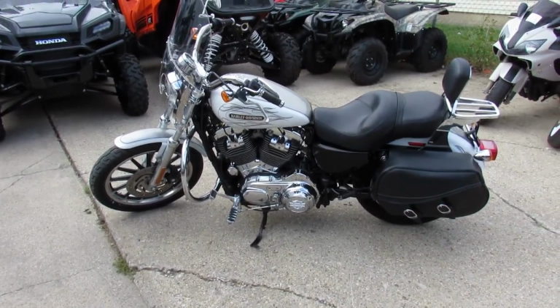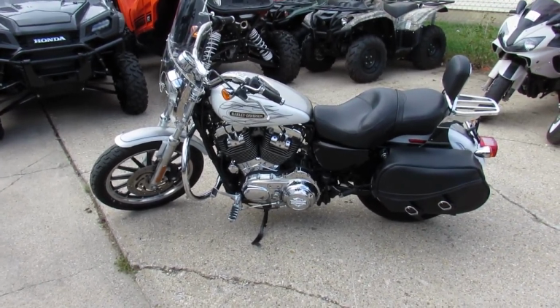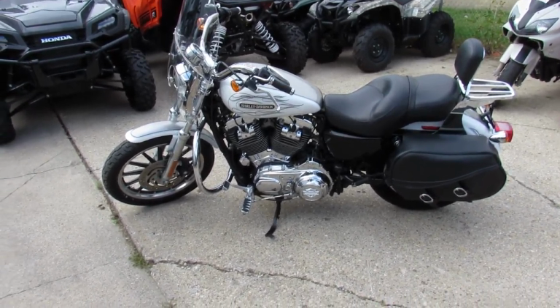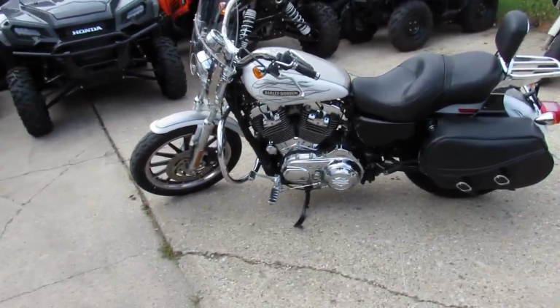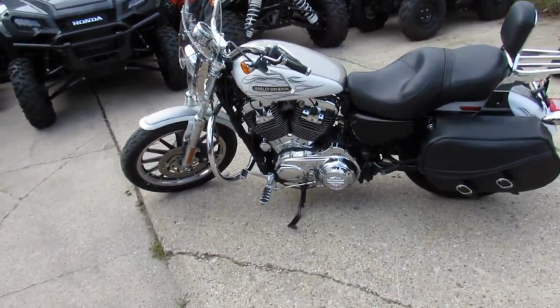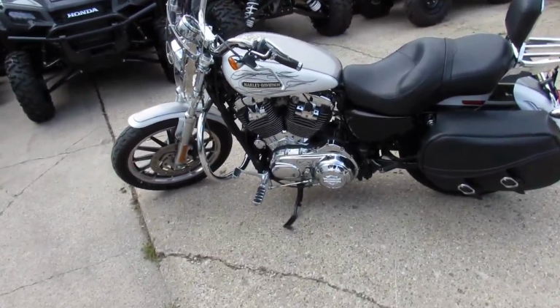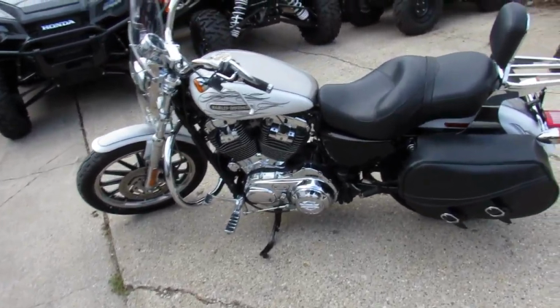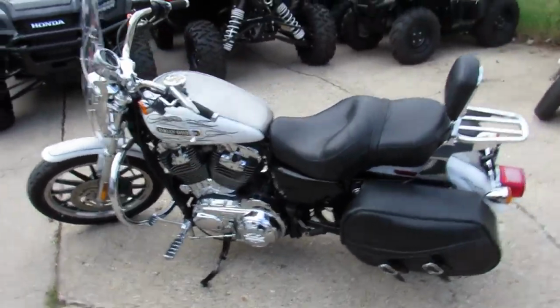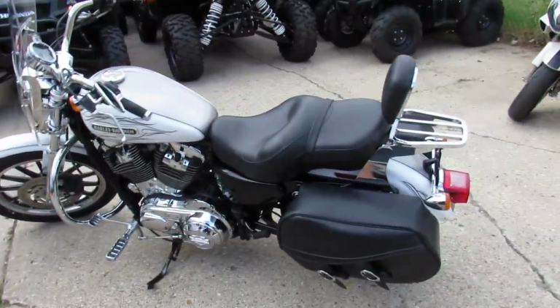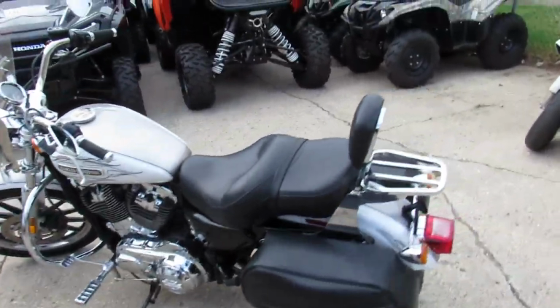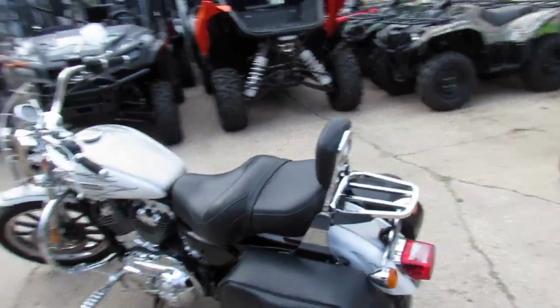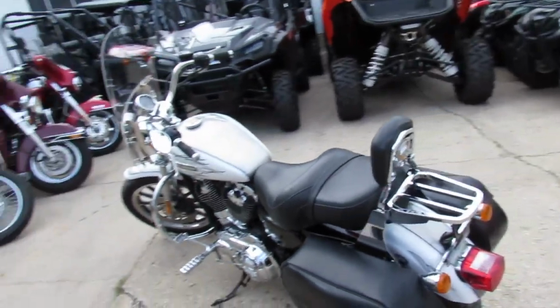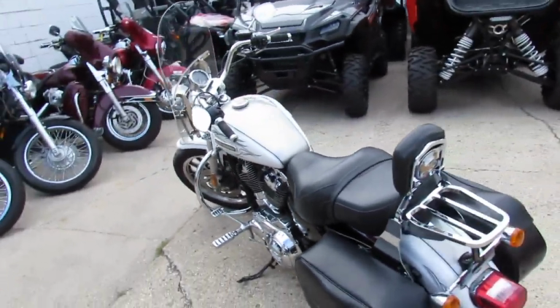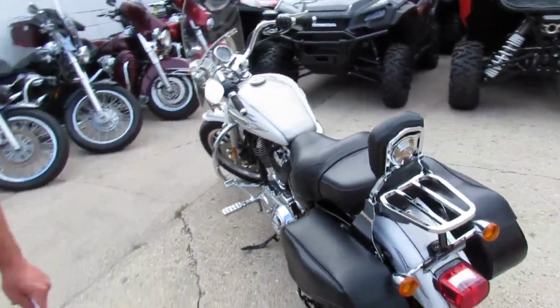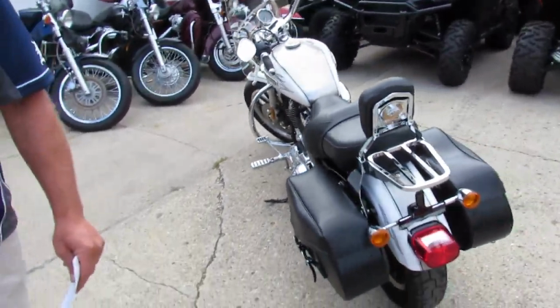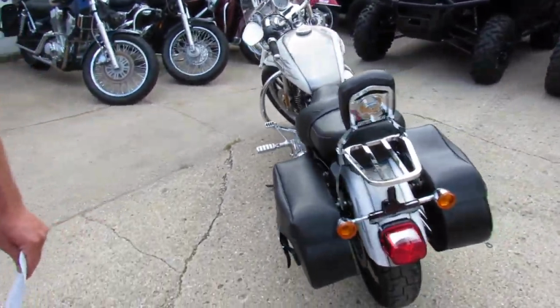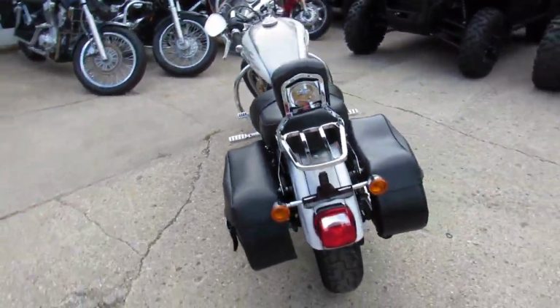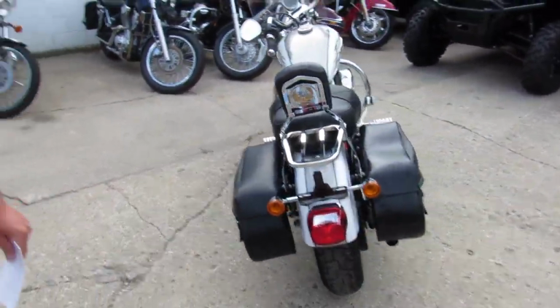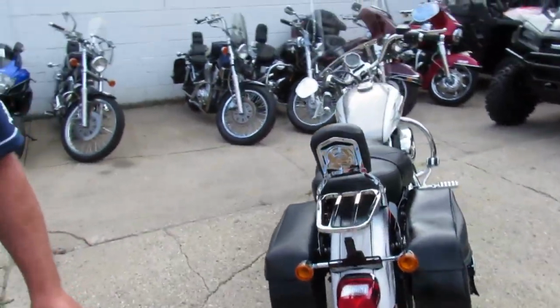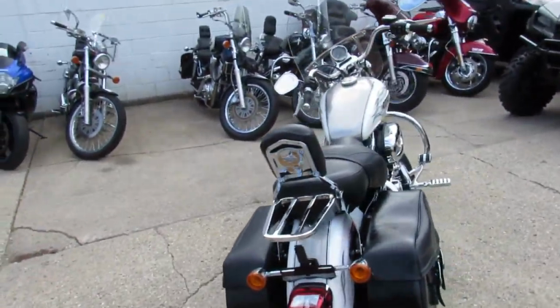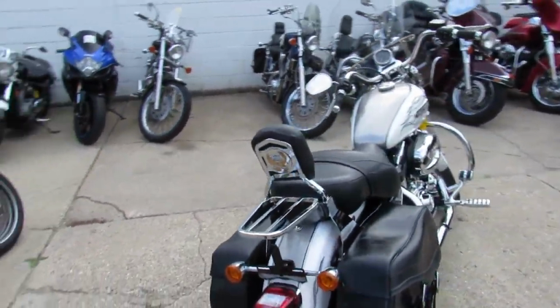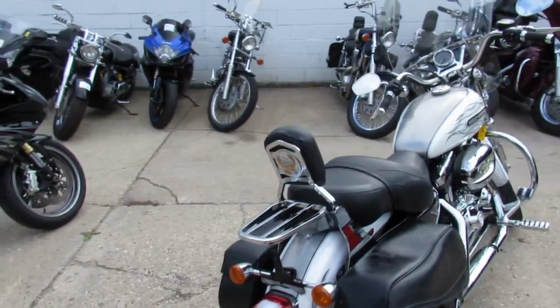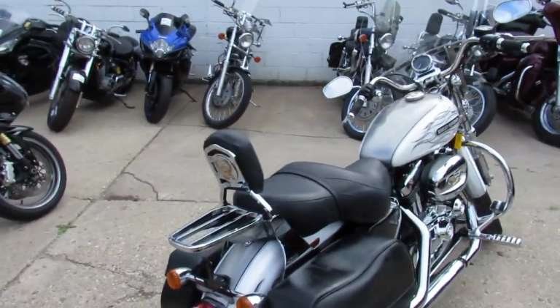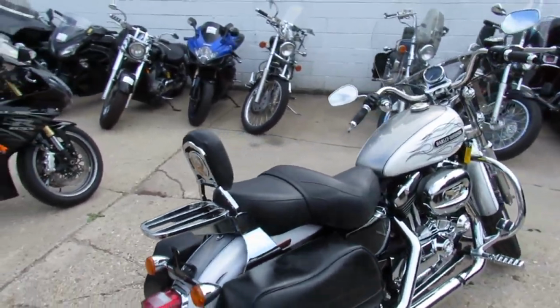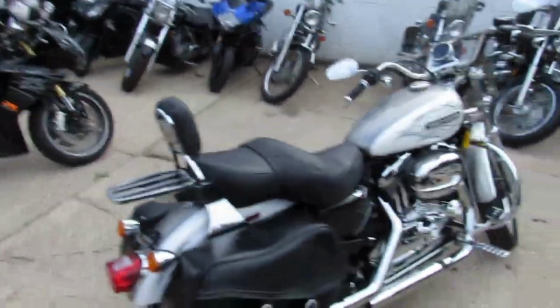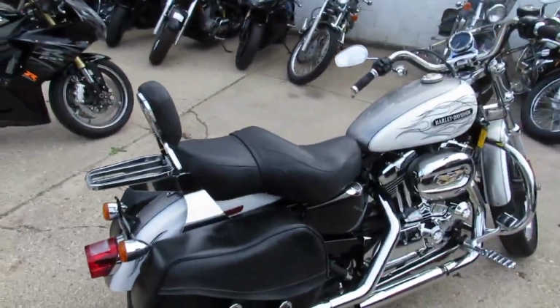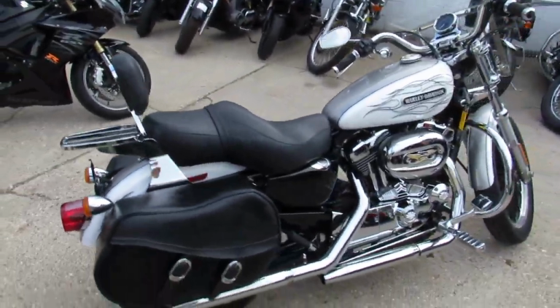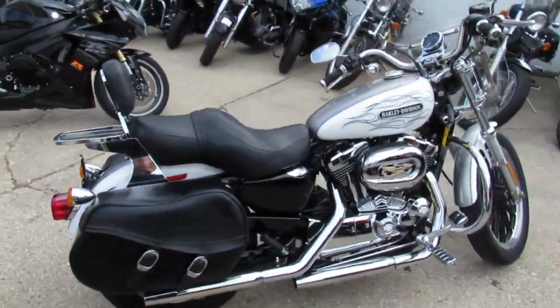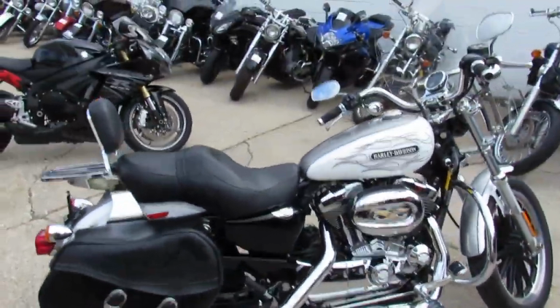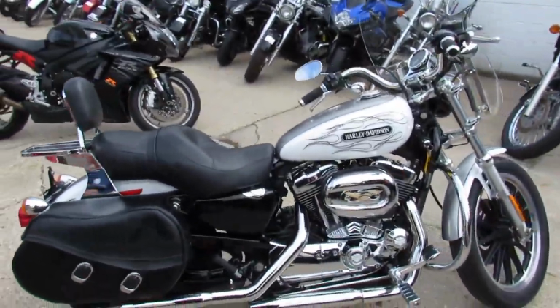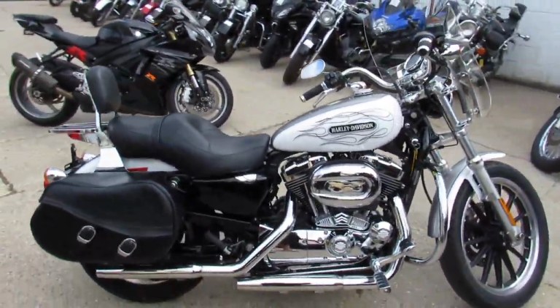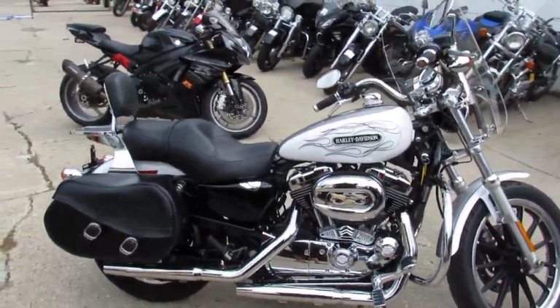Hey, it's ApprovalPowerSports.com doing some videos. This one's a 2008 Harley Davidson Sportster XL 1200 L for sale. We got this thing priced right at $4,999 — sharp two-tone paint in pearl white and liquid silver. It's a clean Sportster.